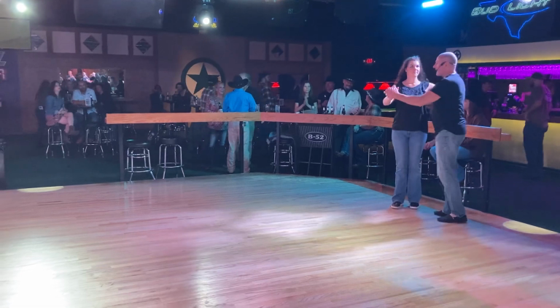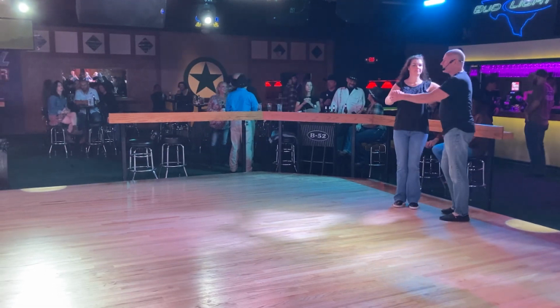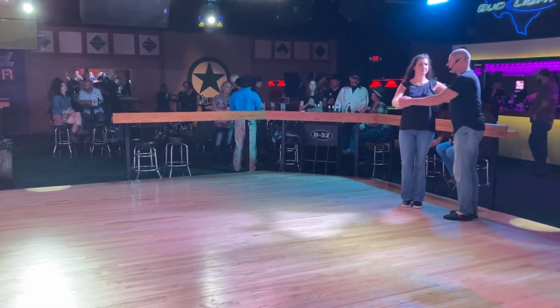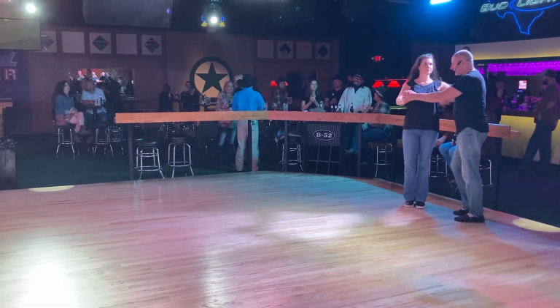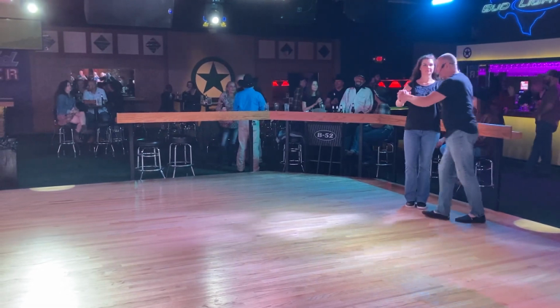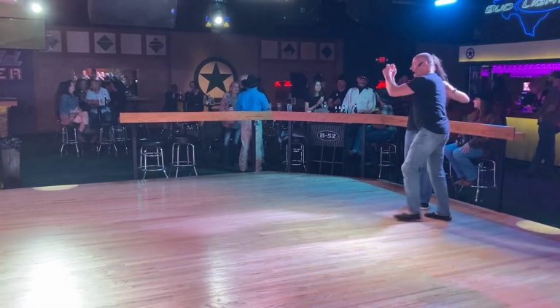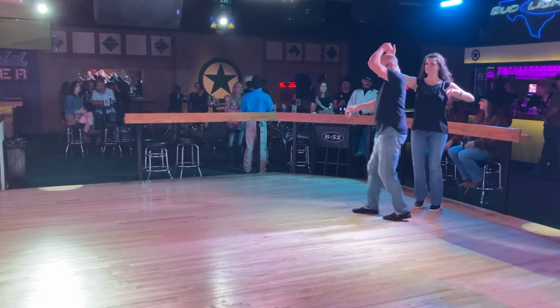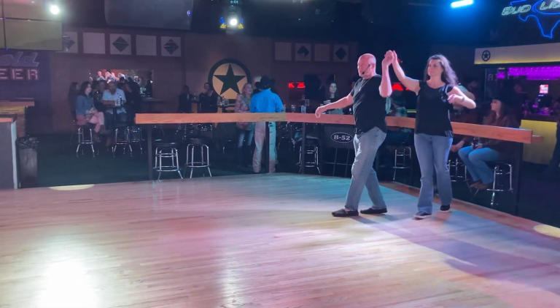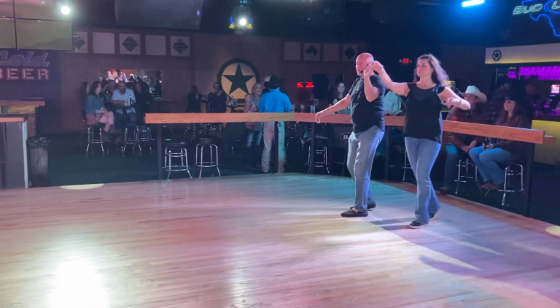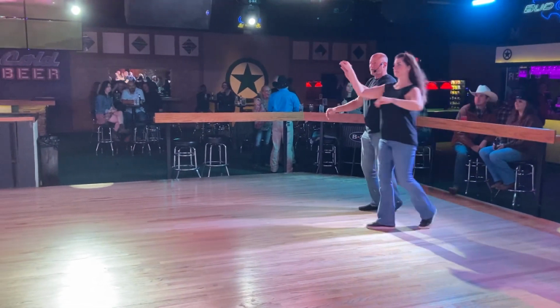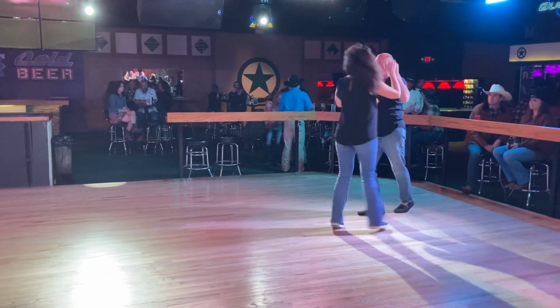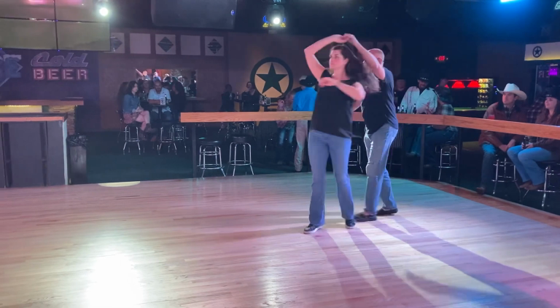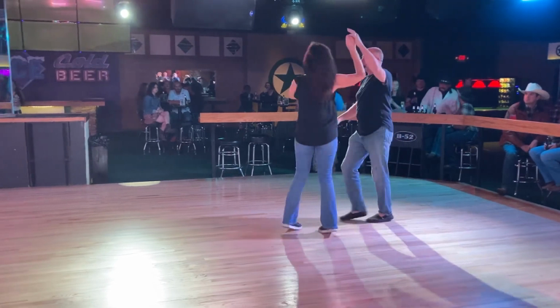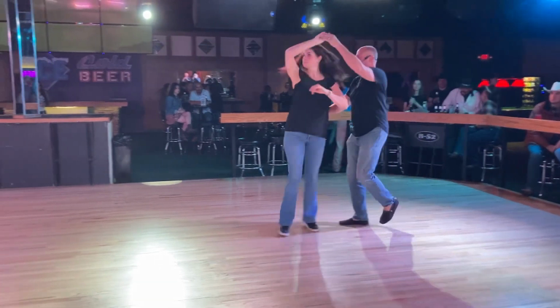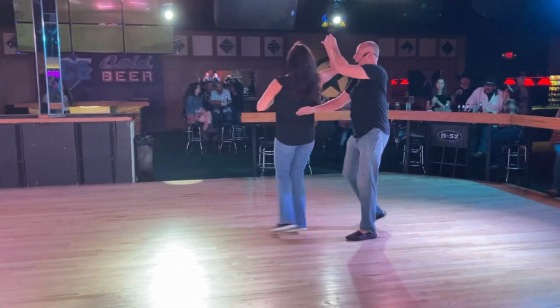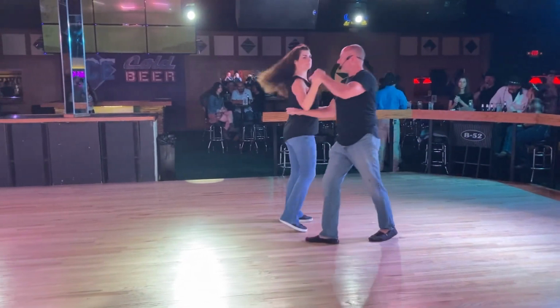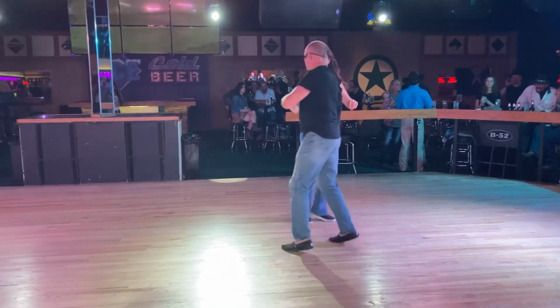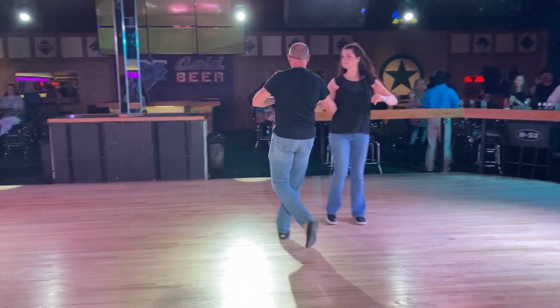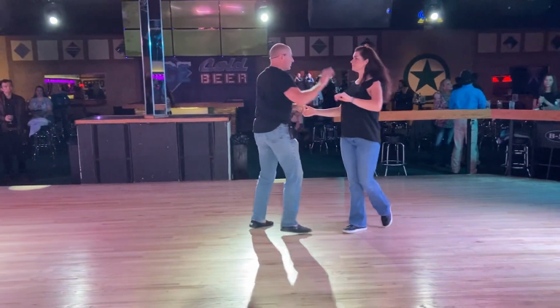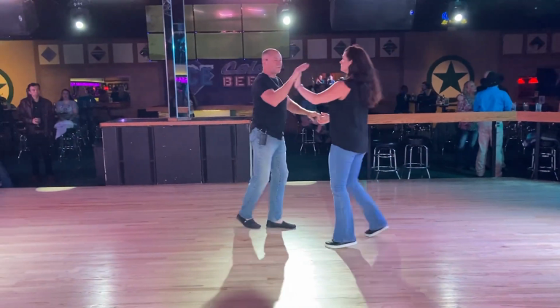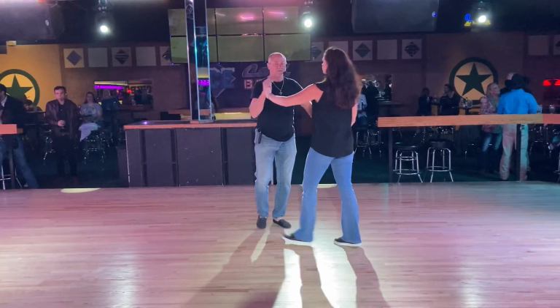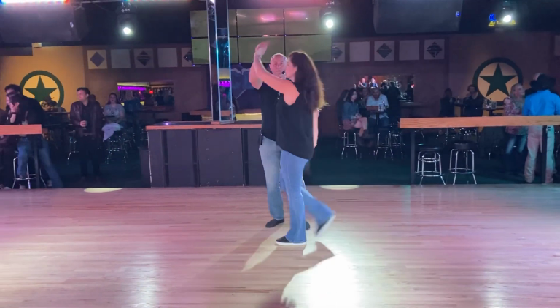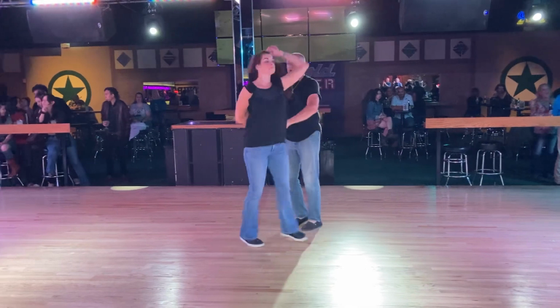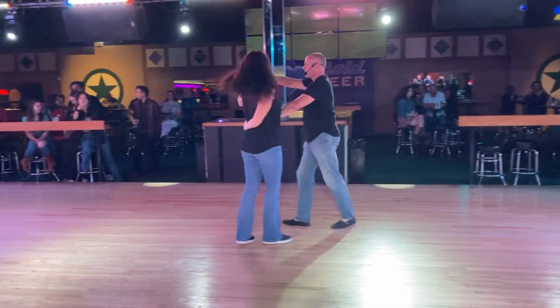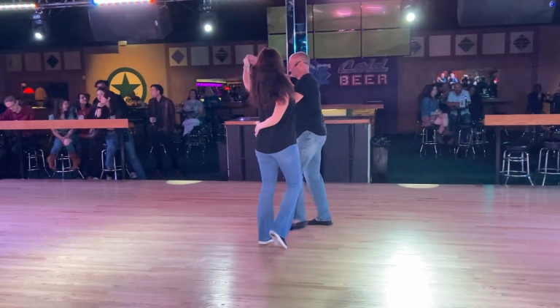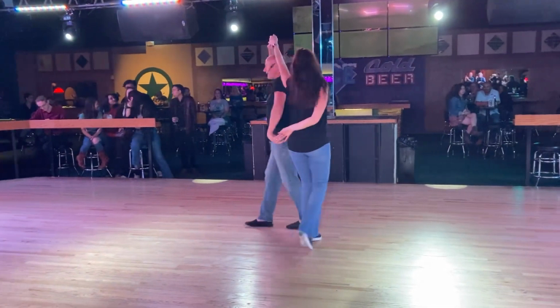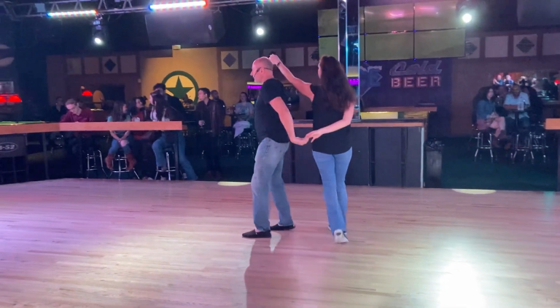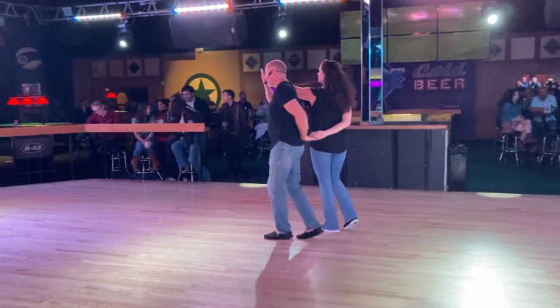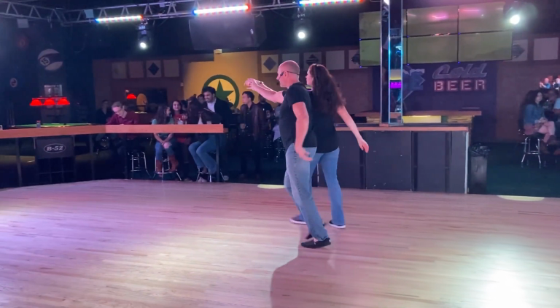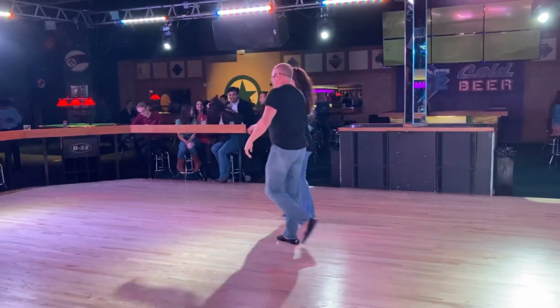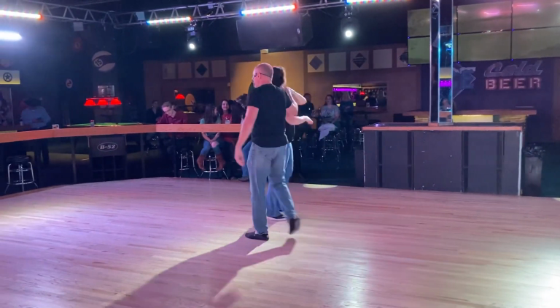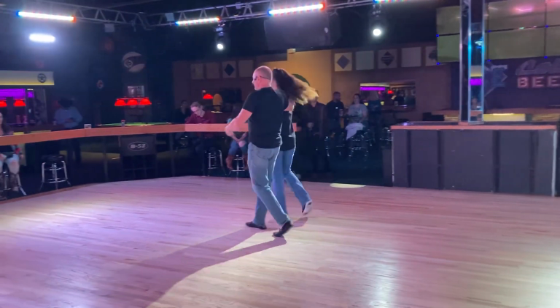5, 6, ready, go. 1 and 2, 3 and 4, 5, 6, 7, 8. 1 and 2, 3 and 4, 5, 6. 1 and 2, 3 and 4, 5, 6.